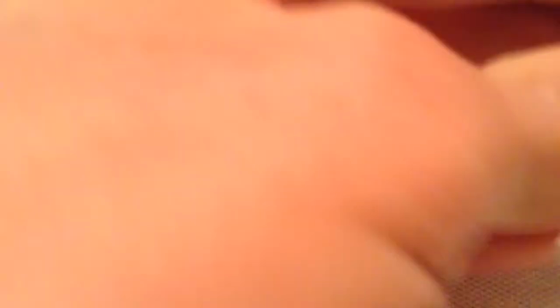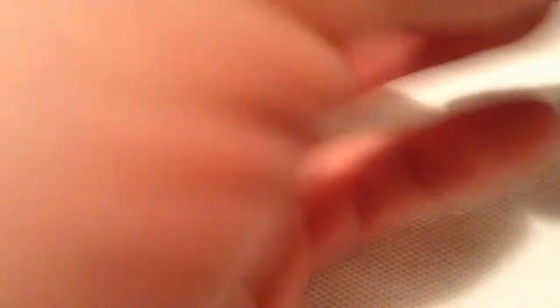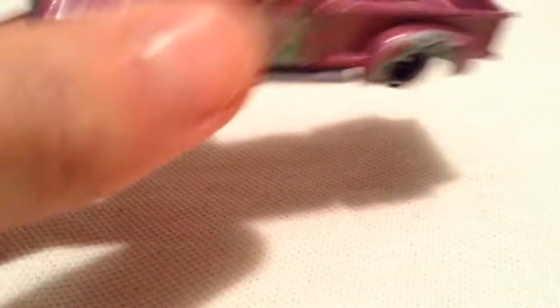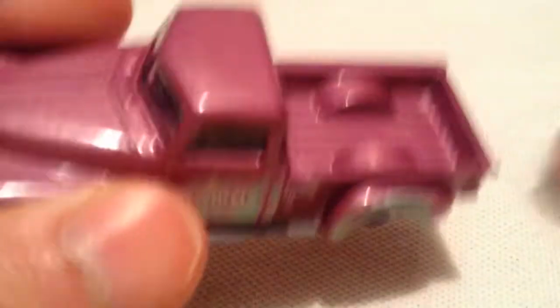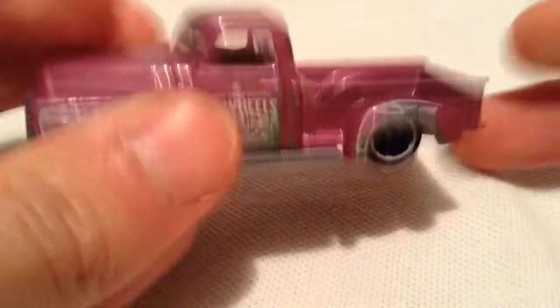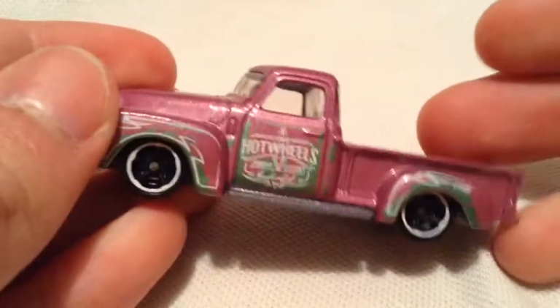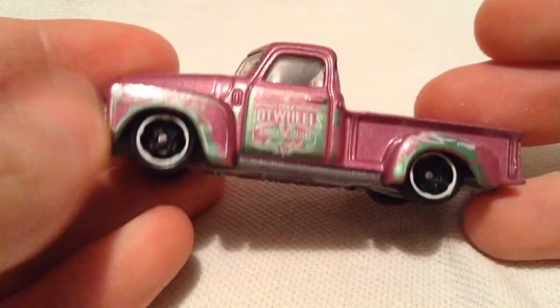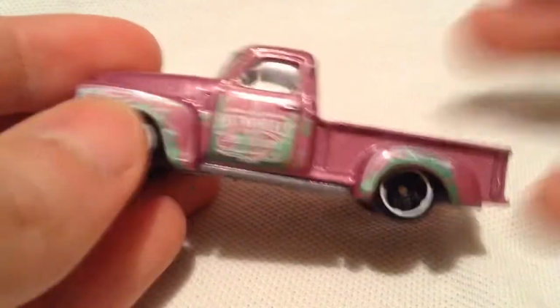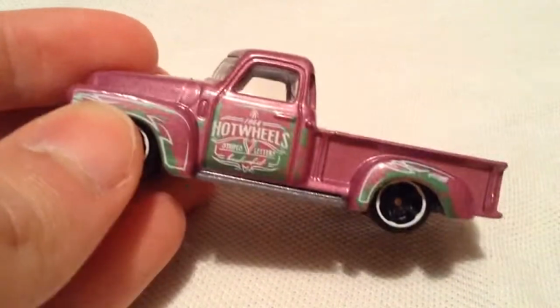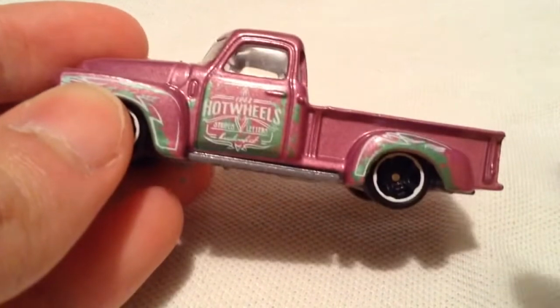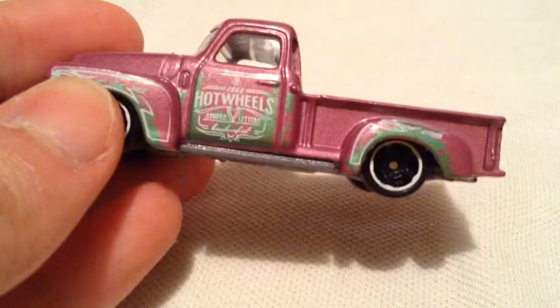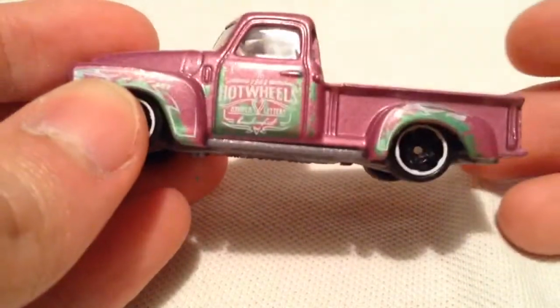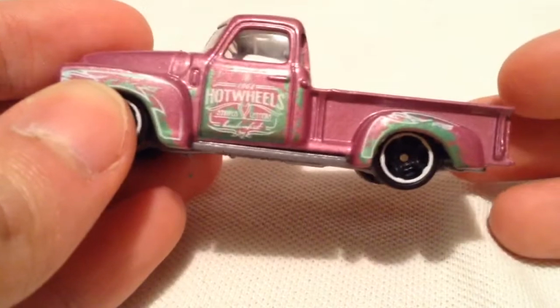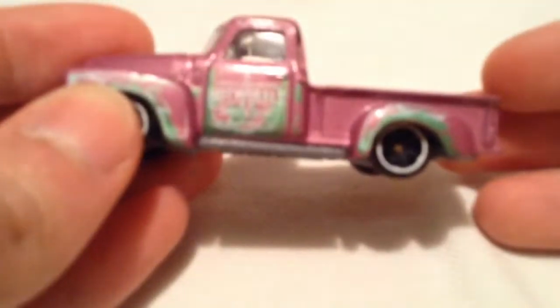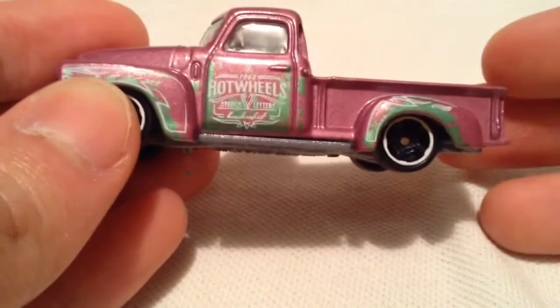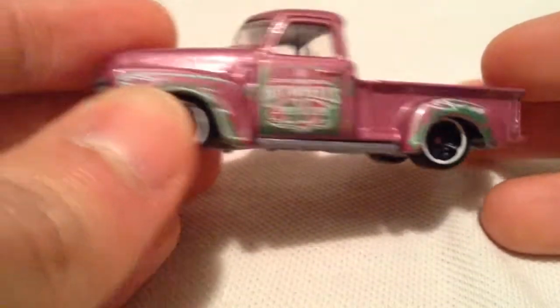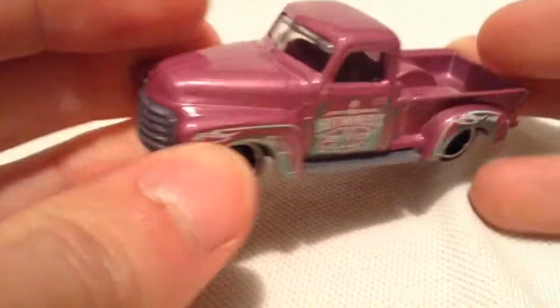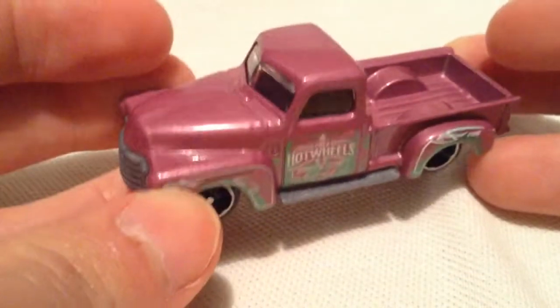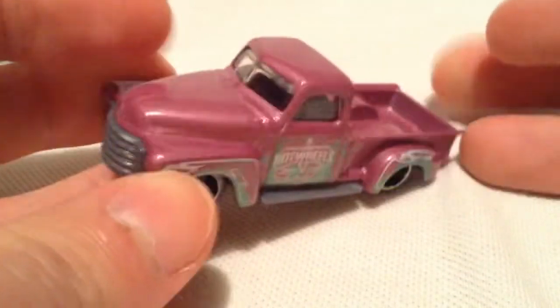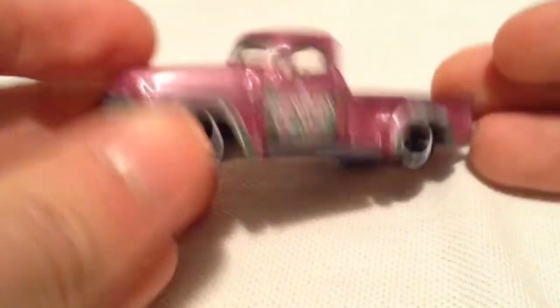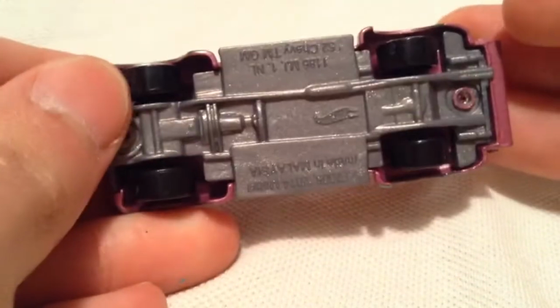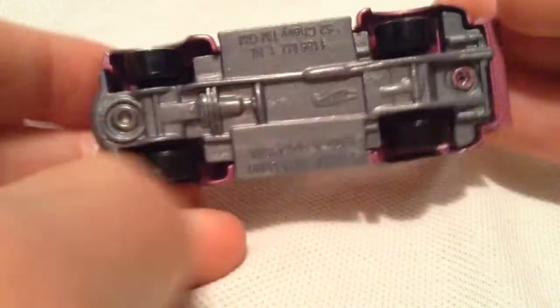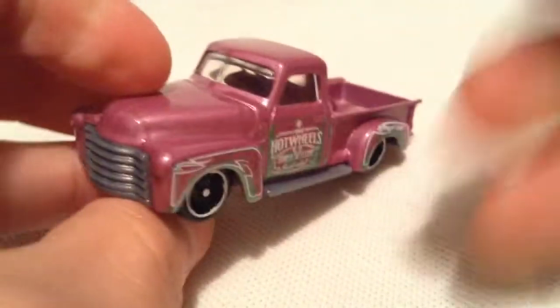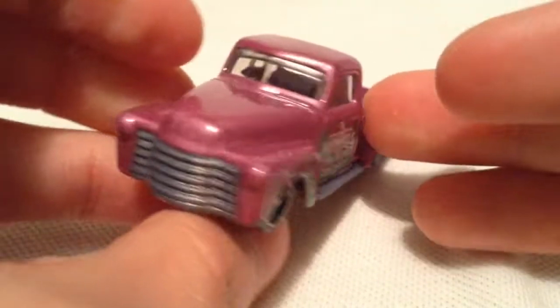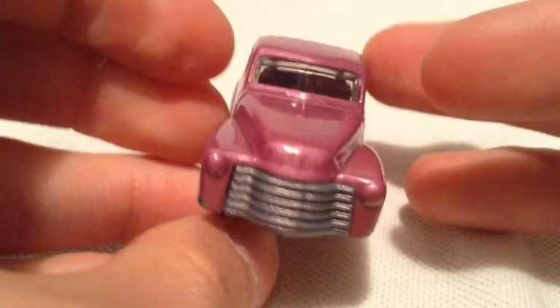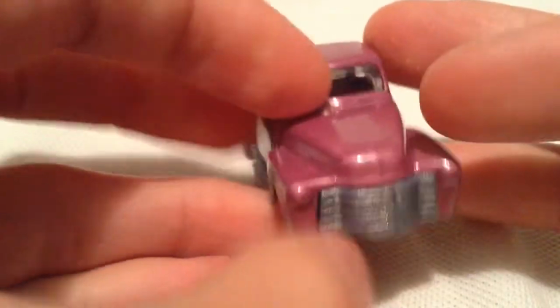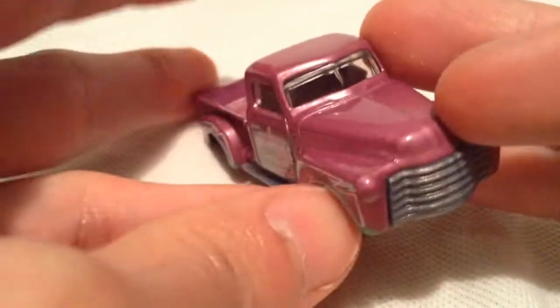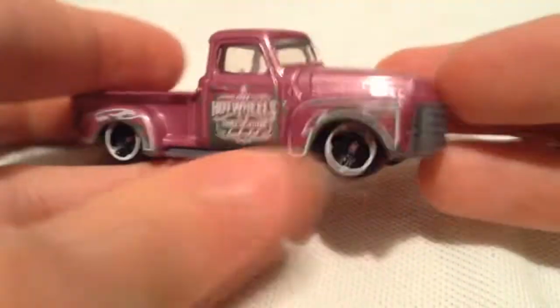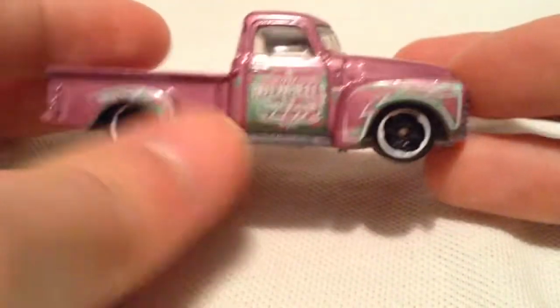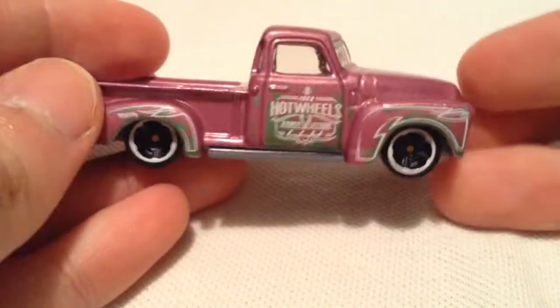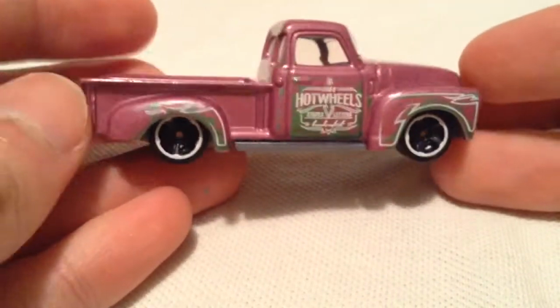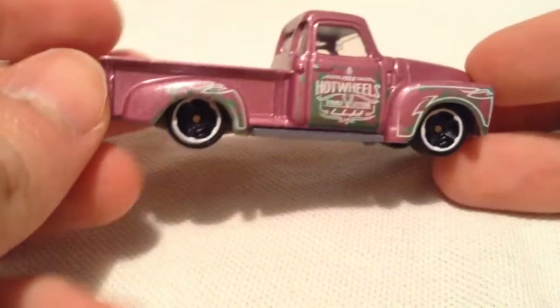Pretty sweet. It's more of a purple color with green in there — kind of reminds me of Barney the Dinosaur, if any of you remember that. It's a metal body, plastic base. Now there is a super treasure hunt version of this car. This is obviously not it.